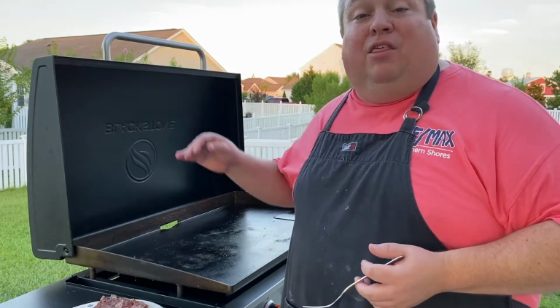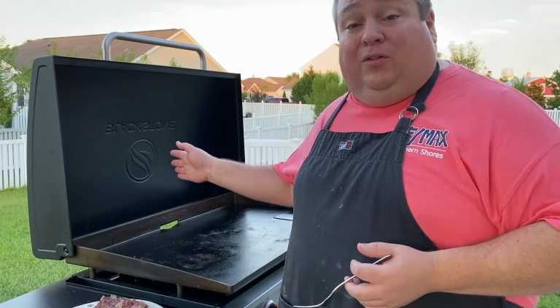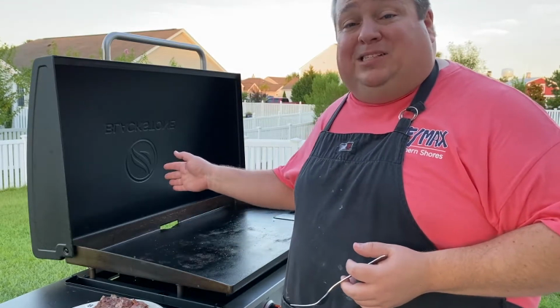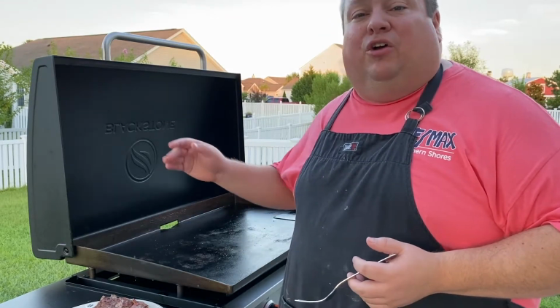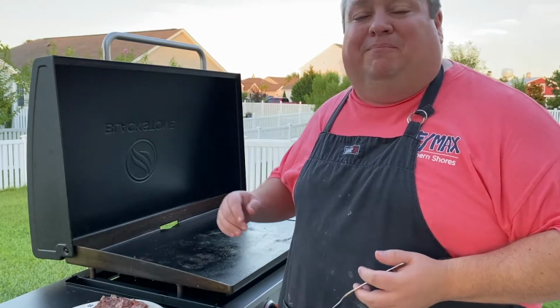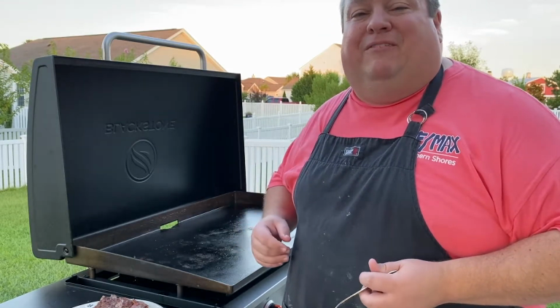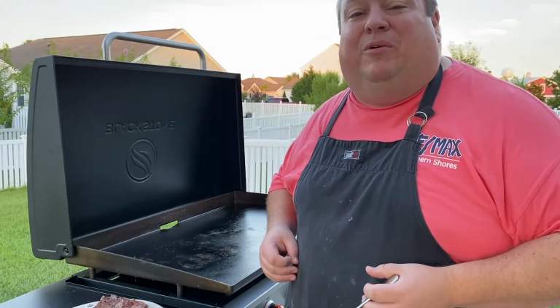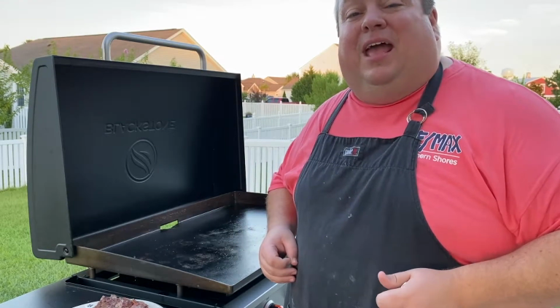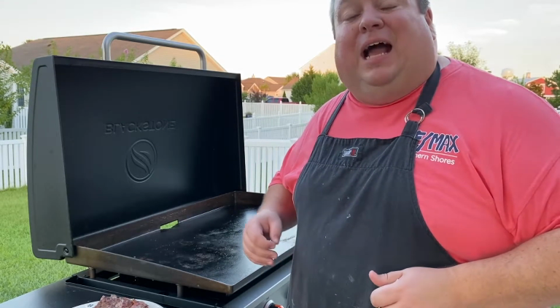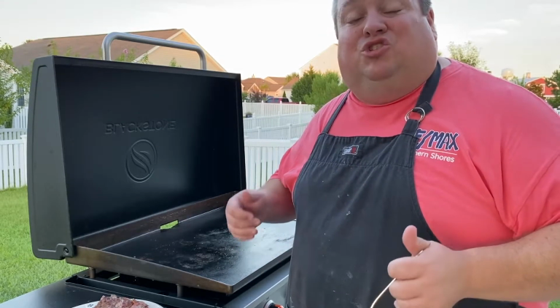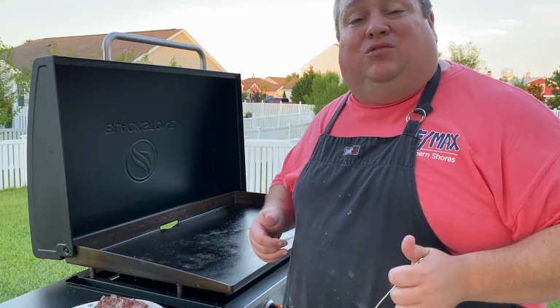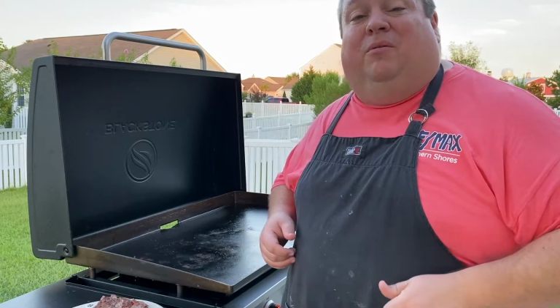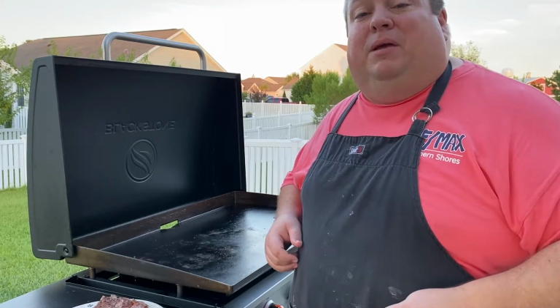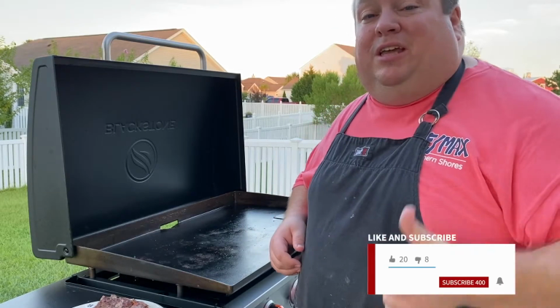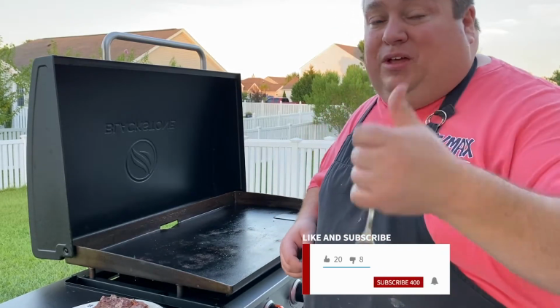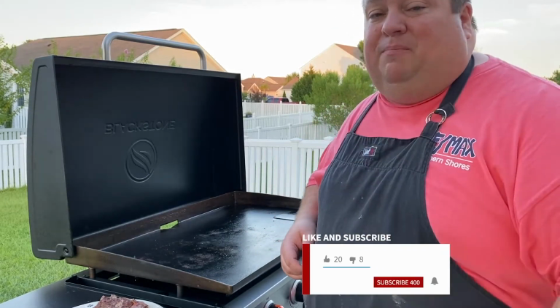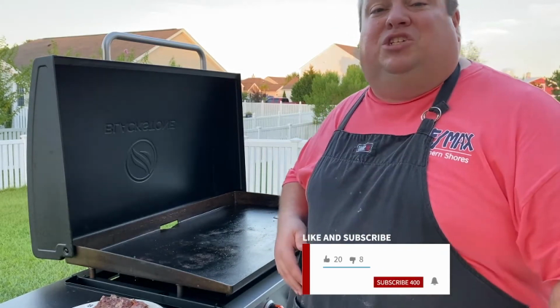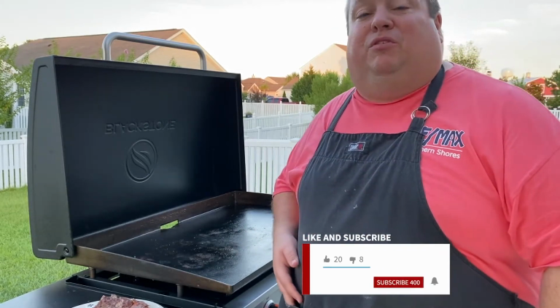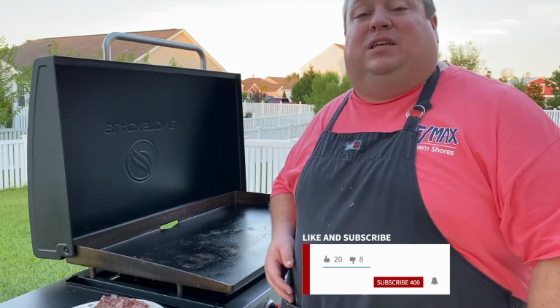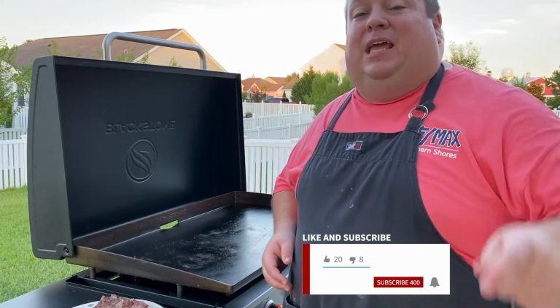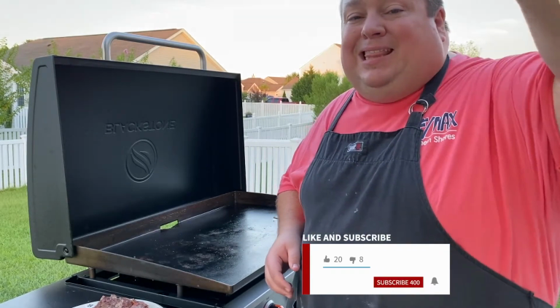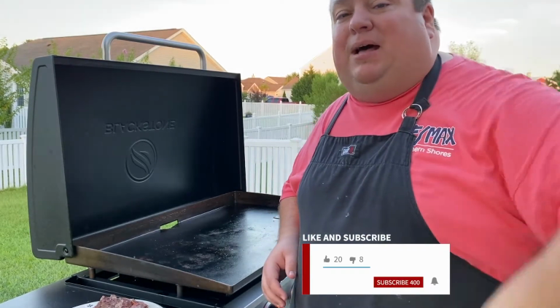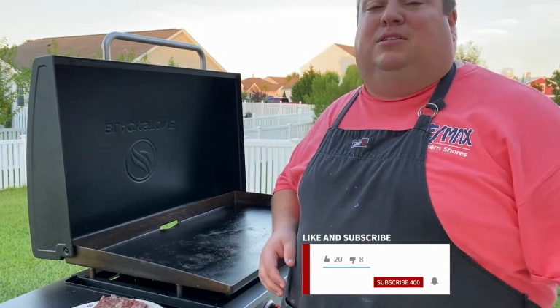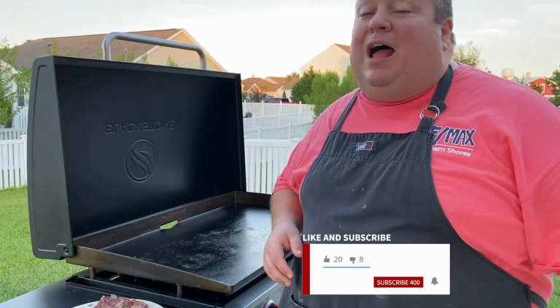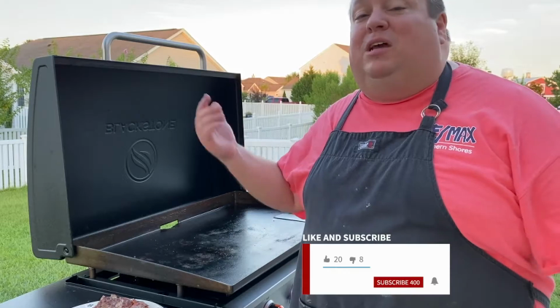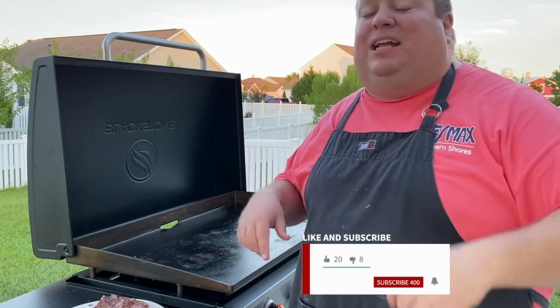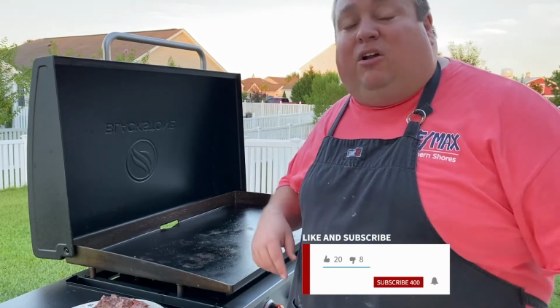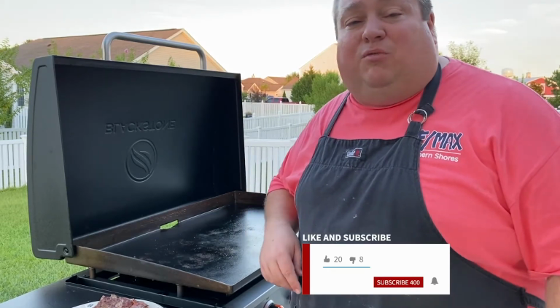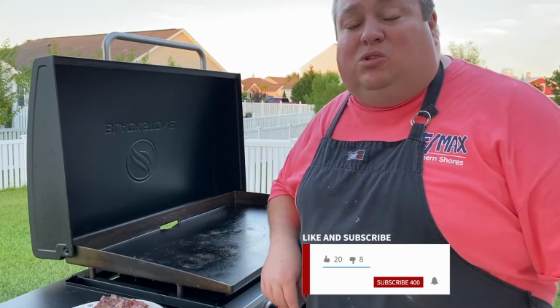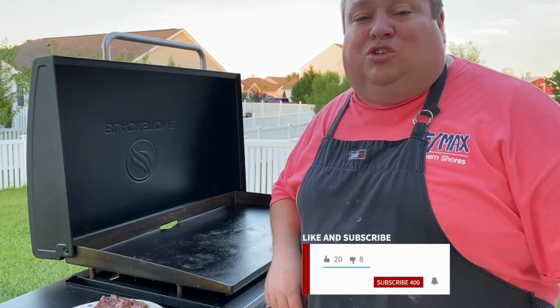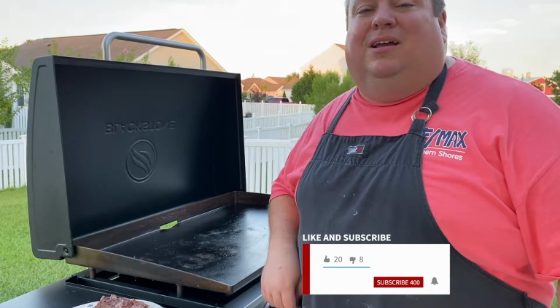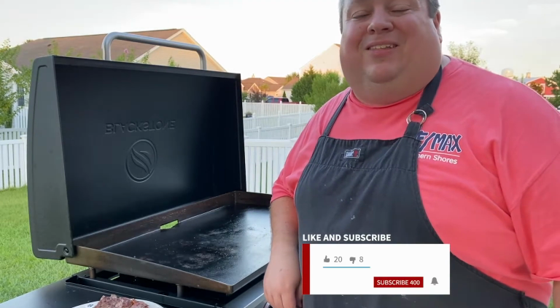Hey, if you guys enjoyed this video make sure you give it a thumbs up, share it with your friends, and hit that bell and subscribe so you can come back and check out all the stuff we're going to do in the future. Catch you later!